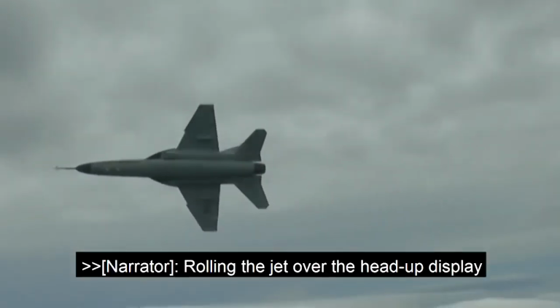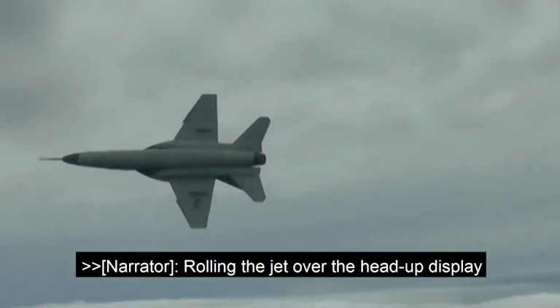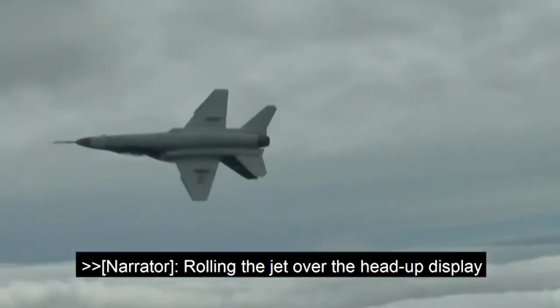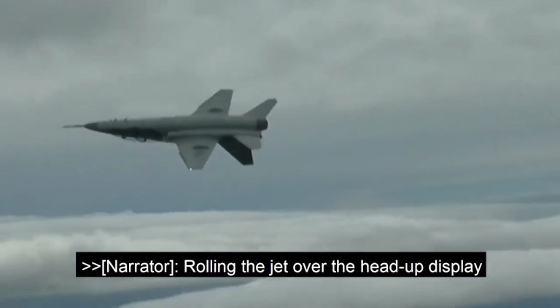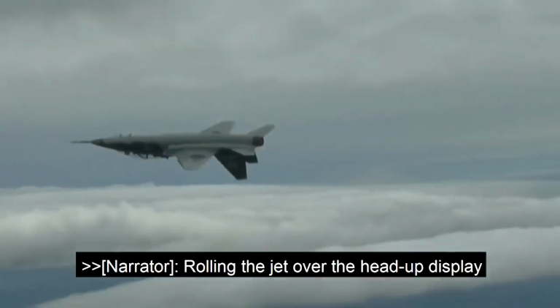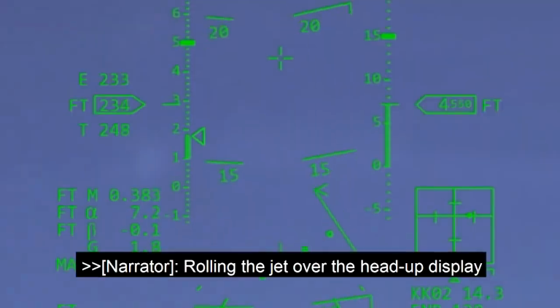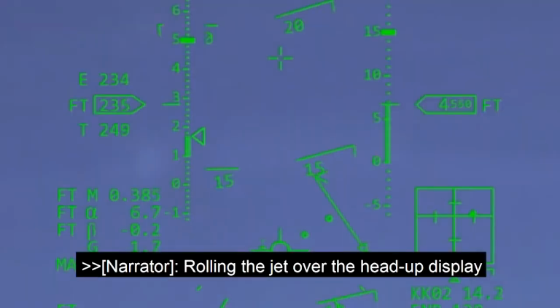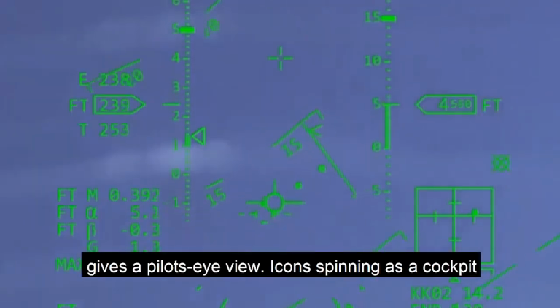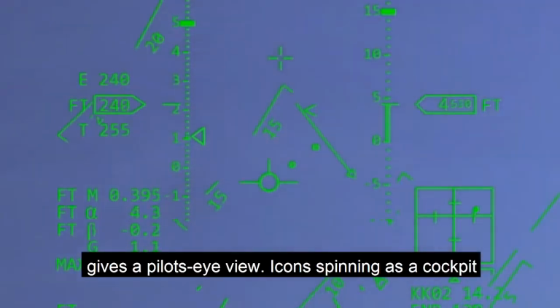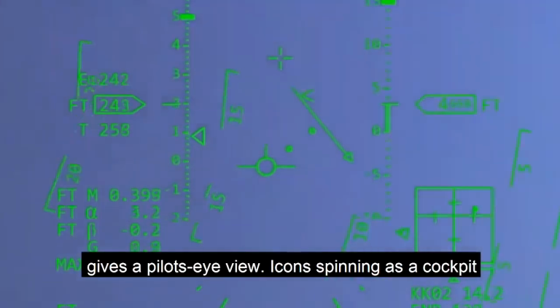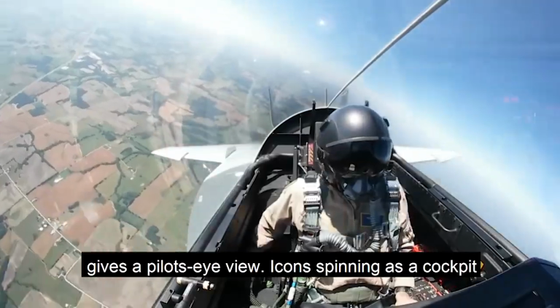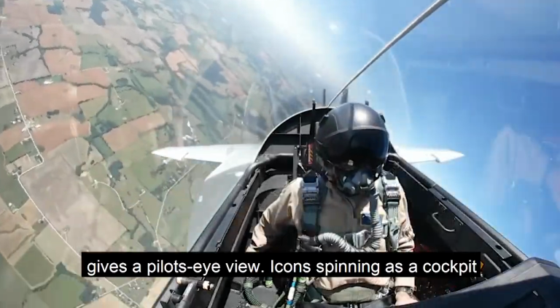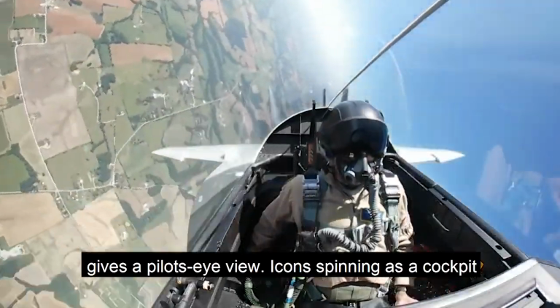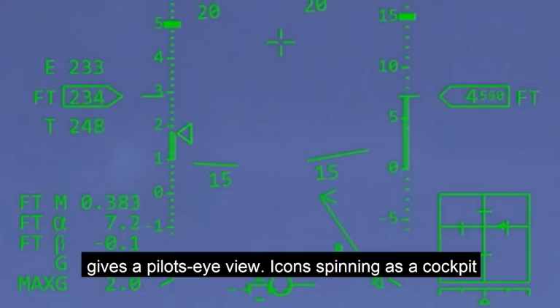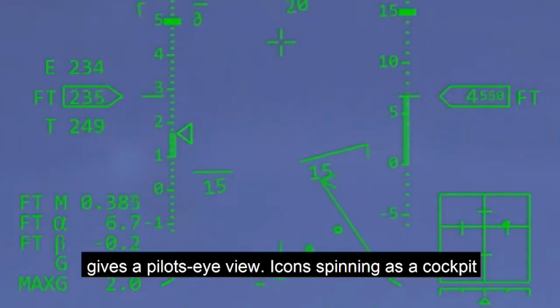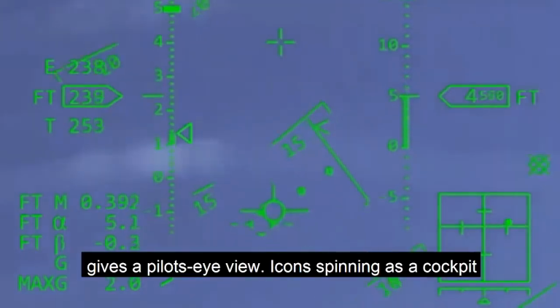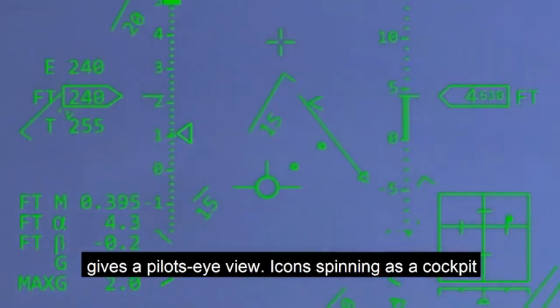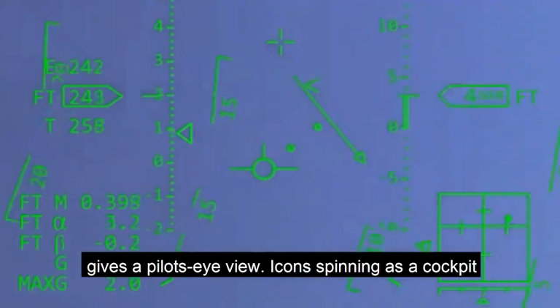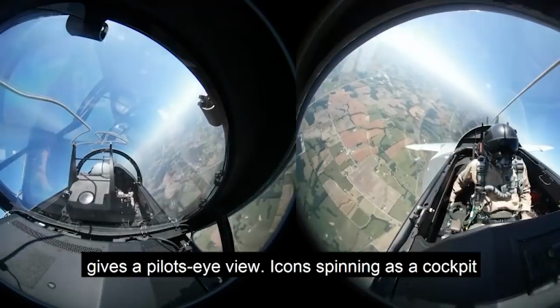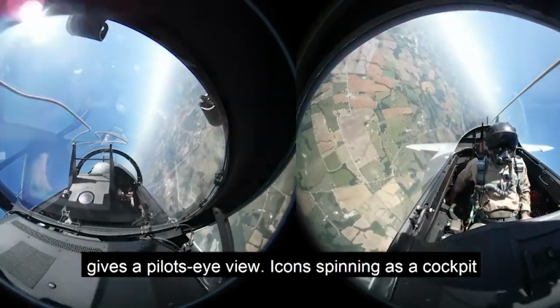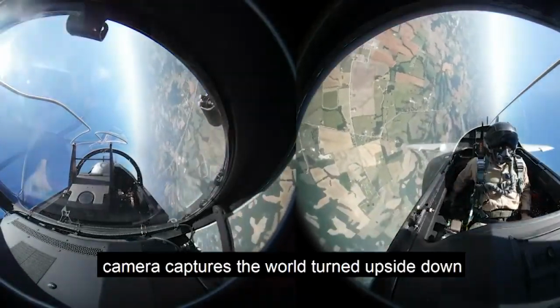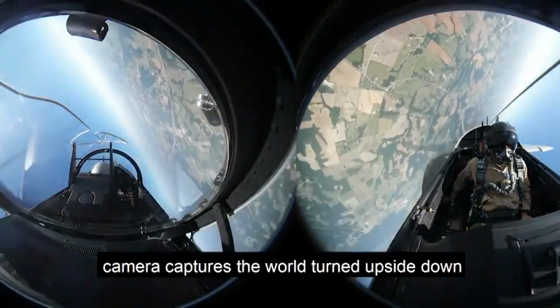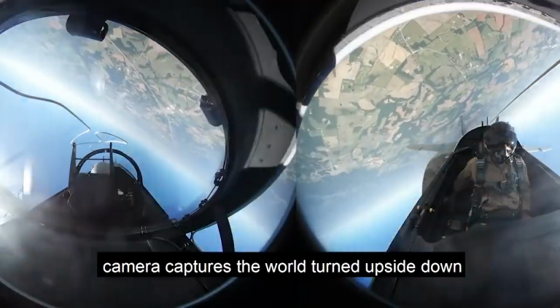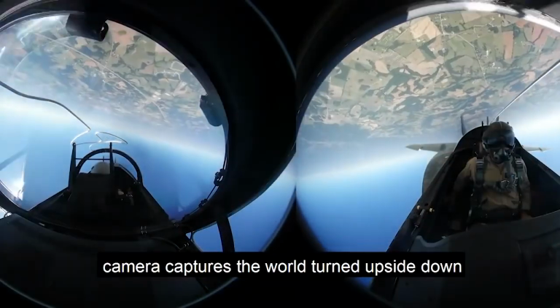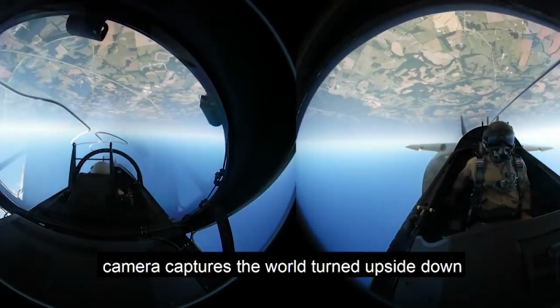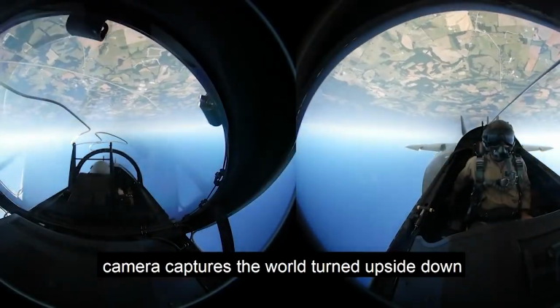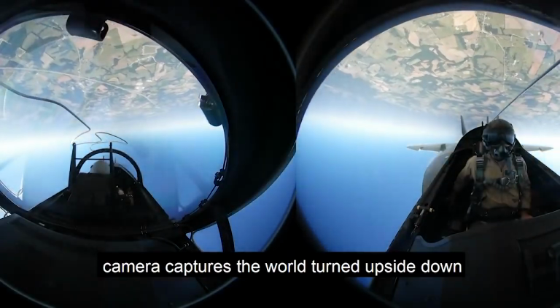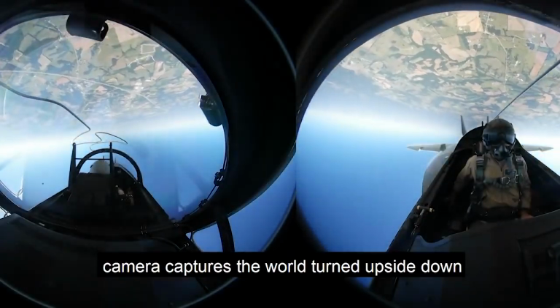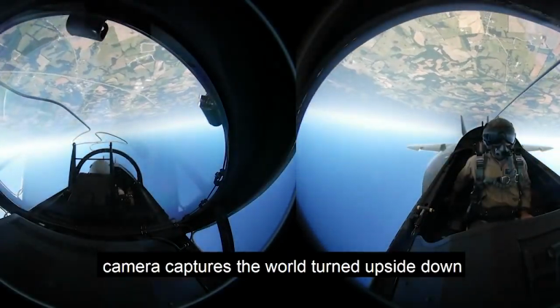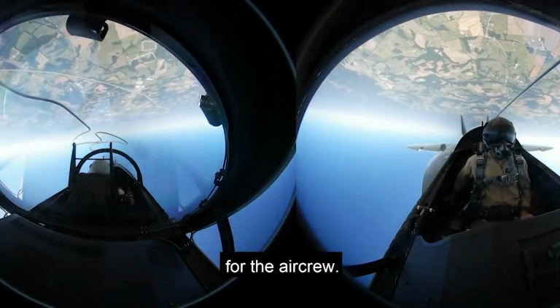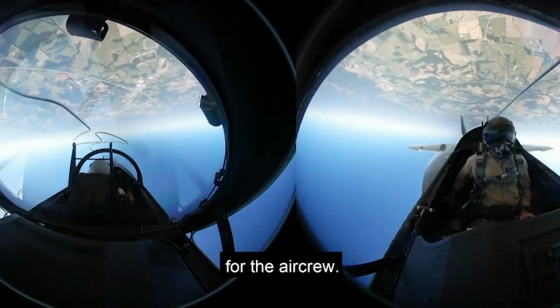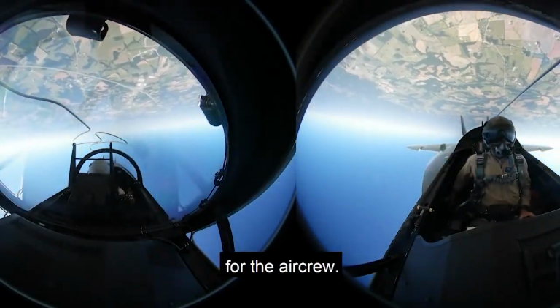Rolling the jet over, the head-up display gives a pilot's eye view, icons spinning, as a cockpit camera captures the world turned upside down for the air crew.